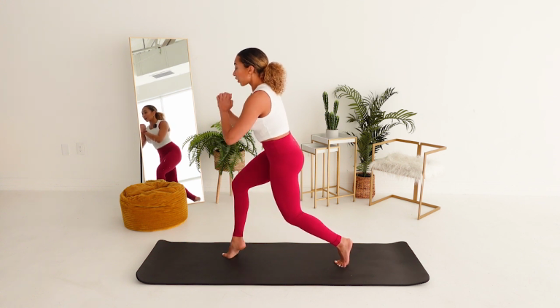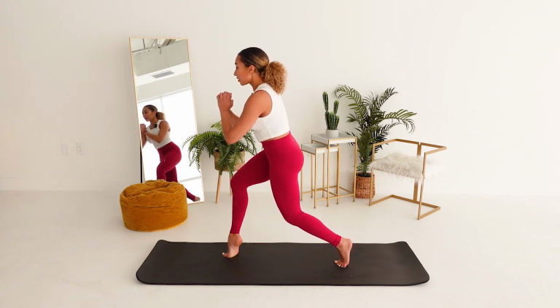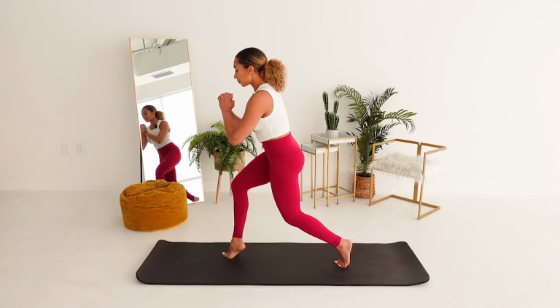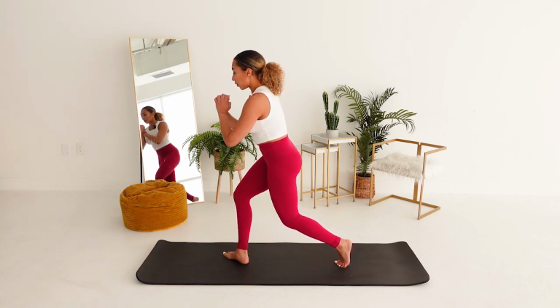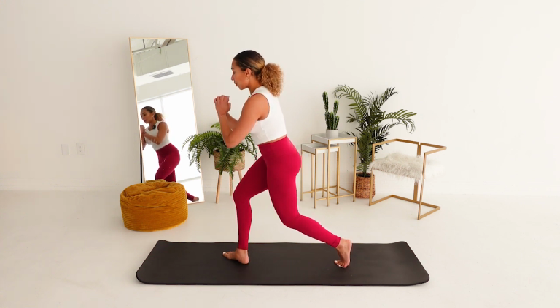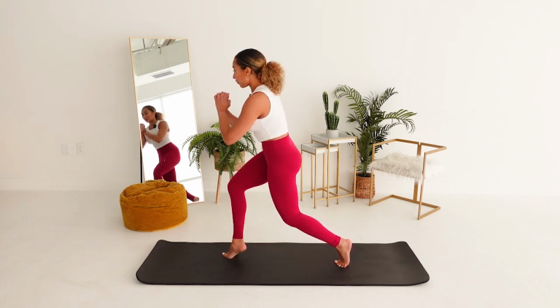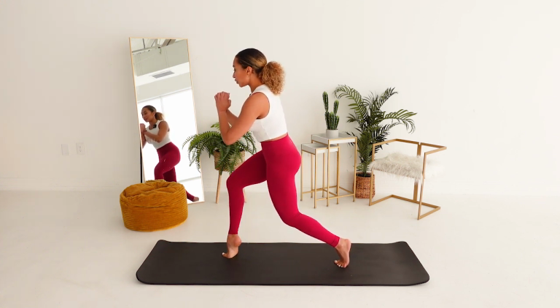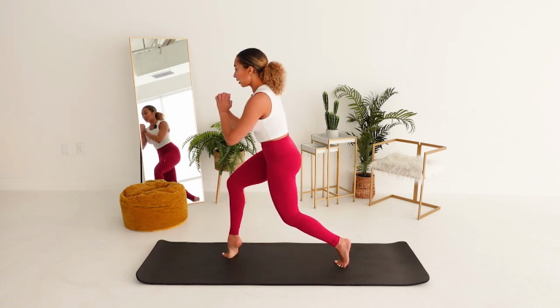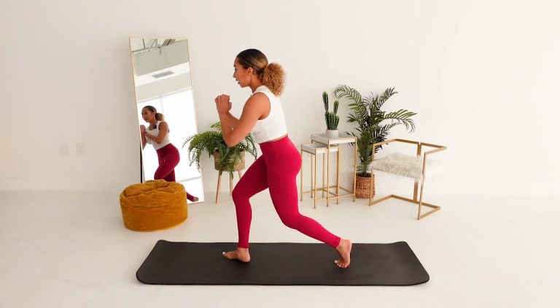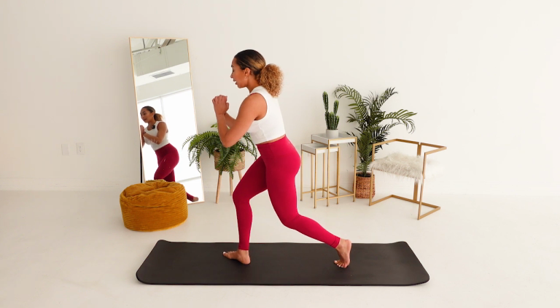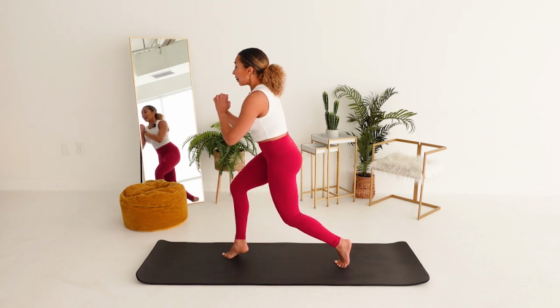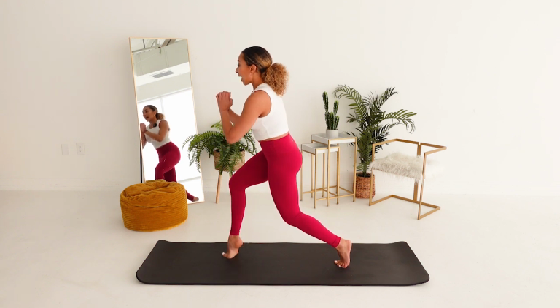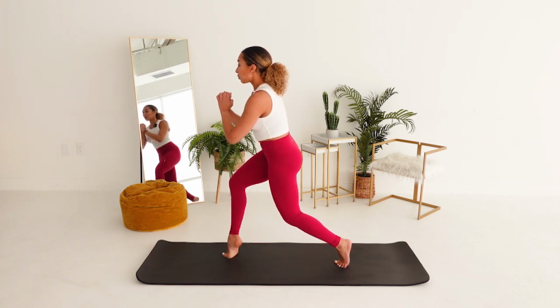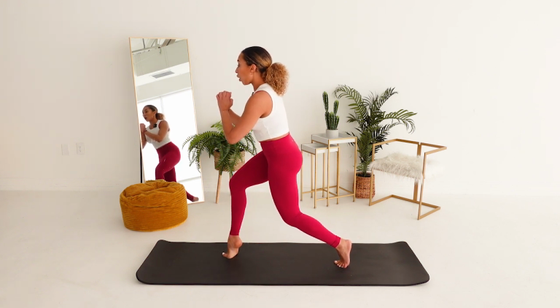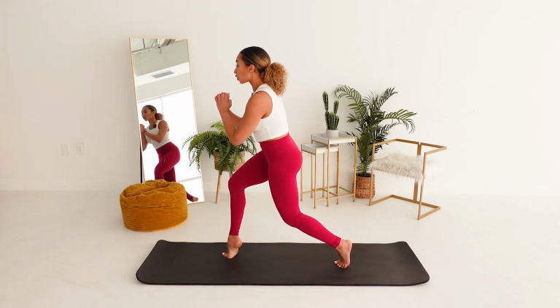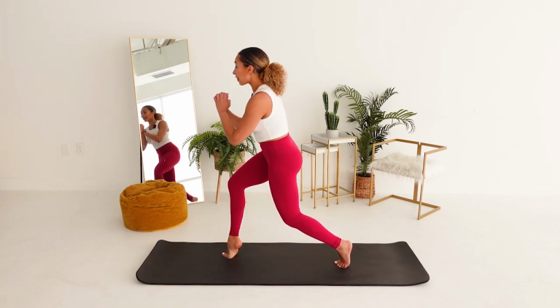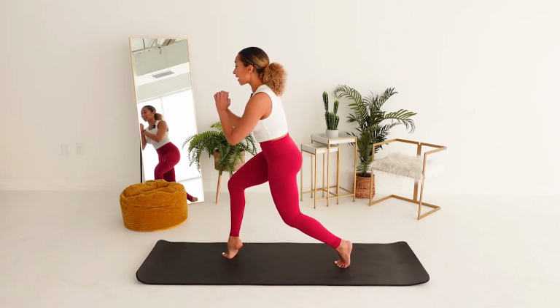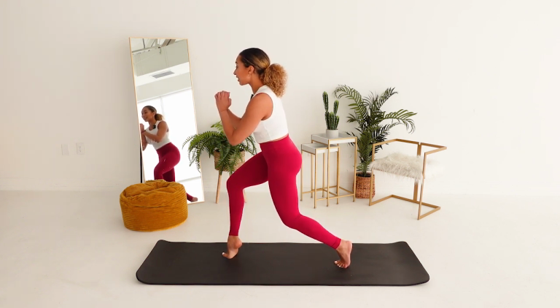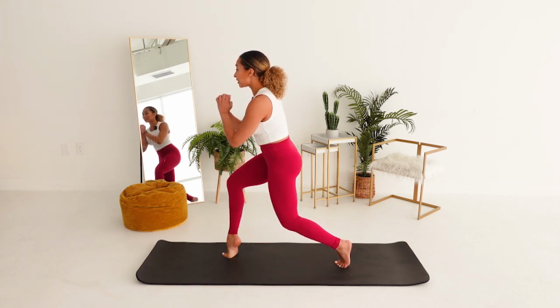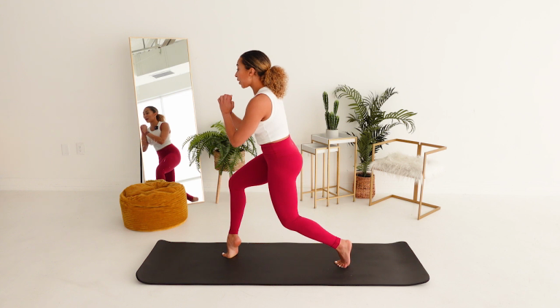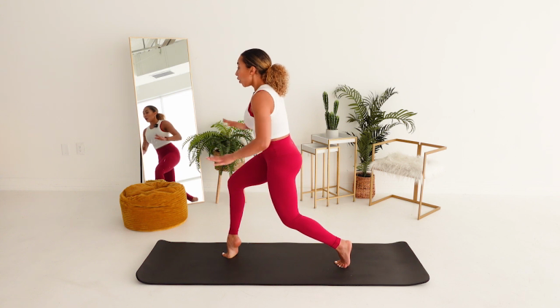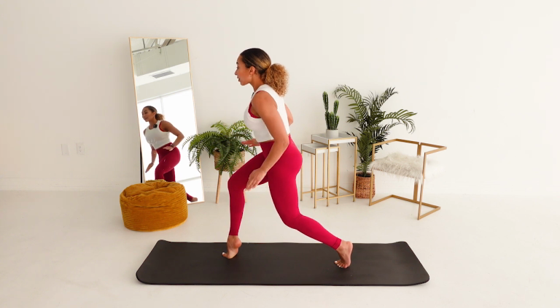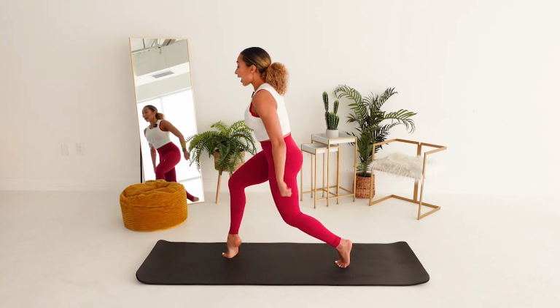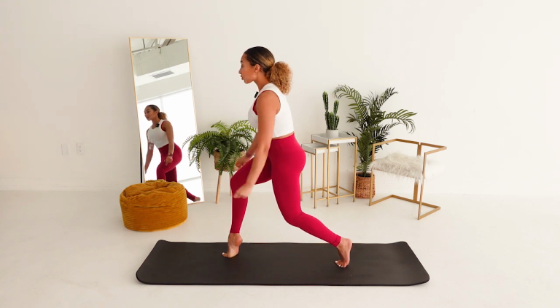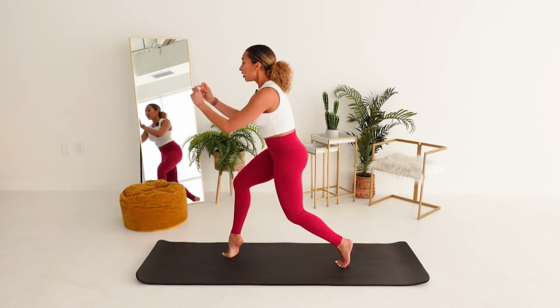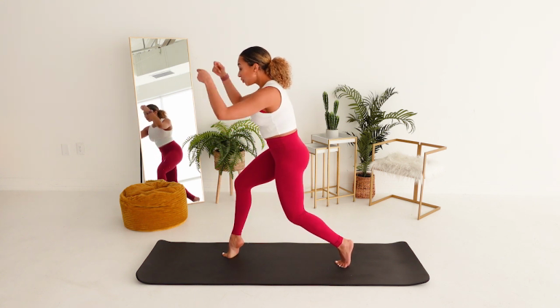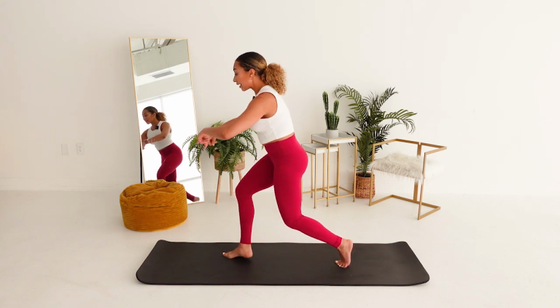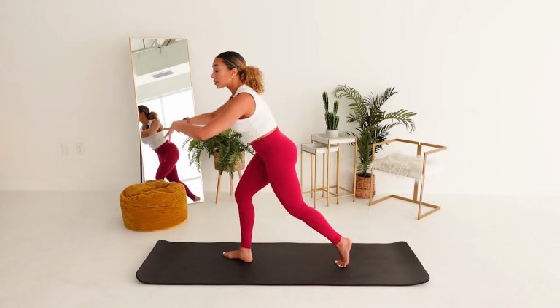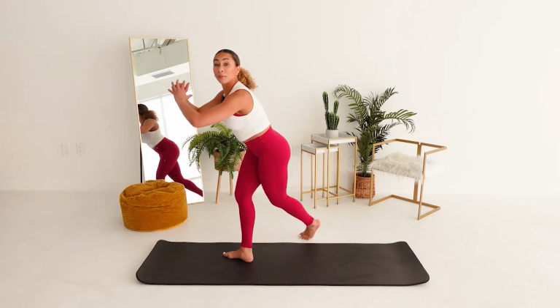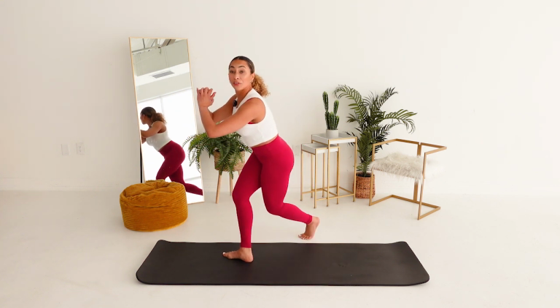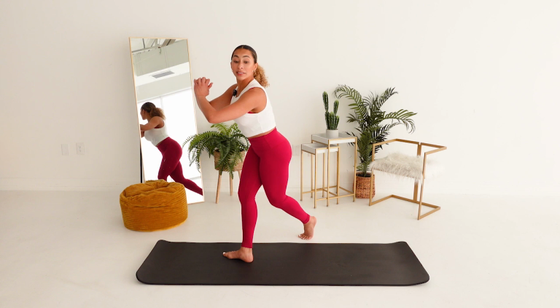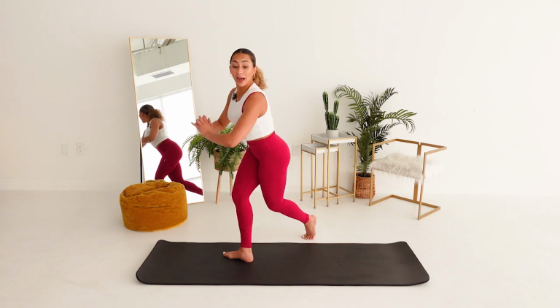For three, for two. Last one. Hold your balance. Can you get a little bit deeper? Work these thighs out. Three, two. Heel goes down. Back foot crosses behind.